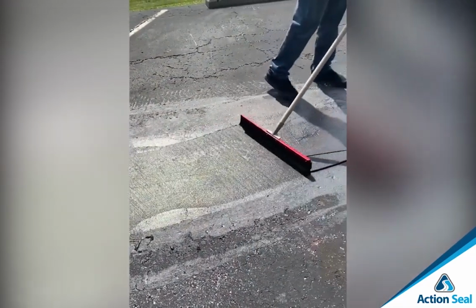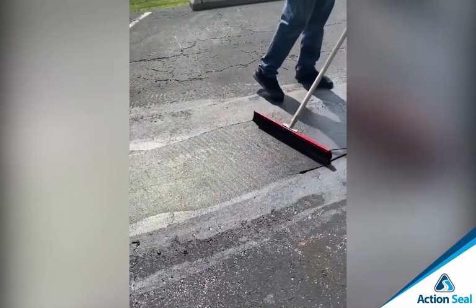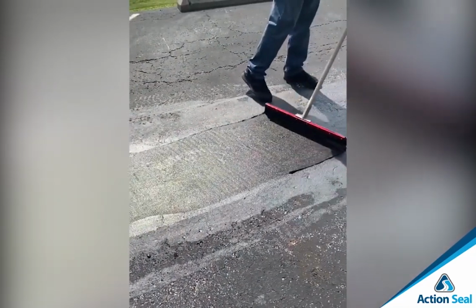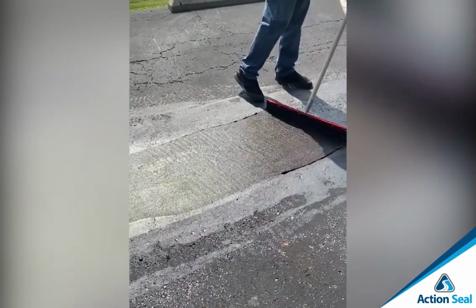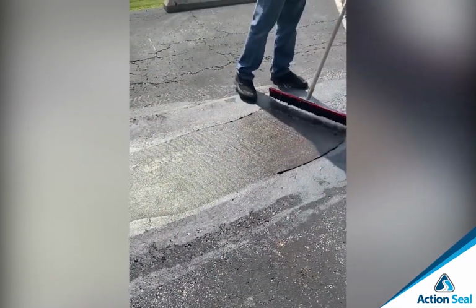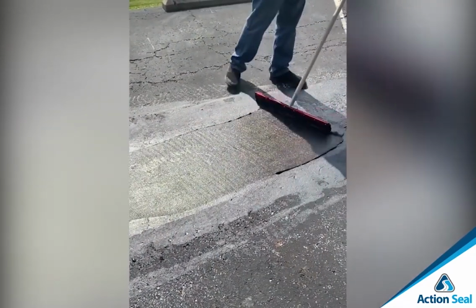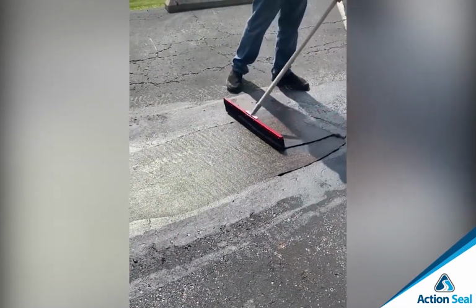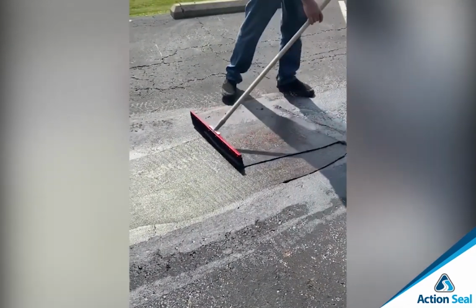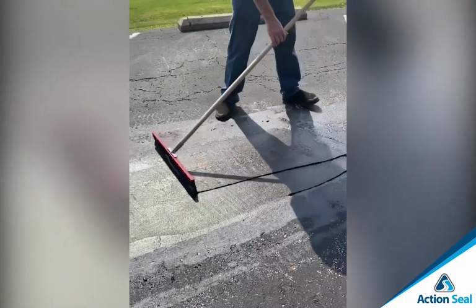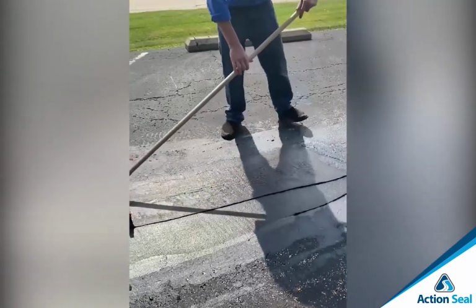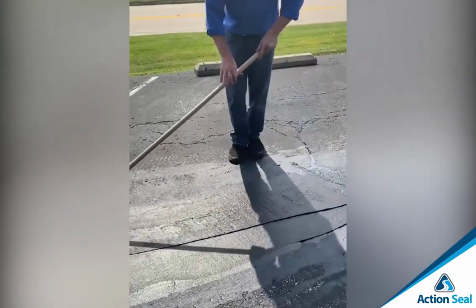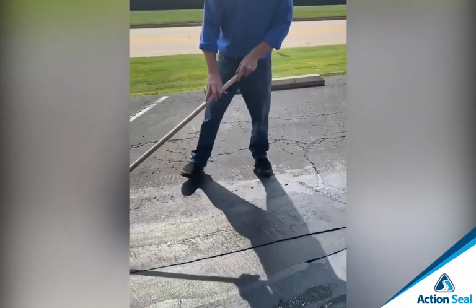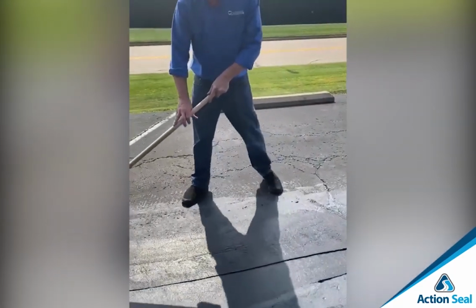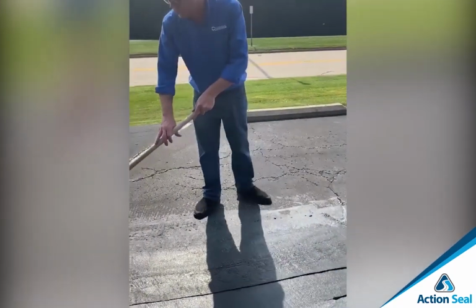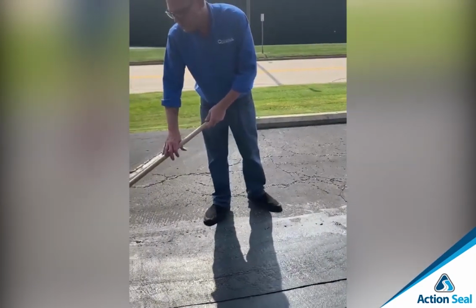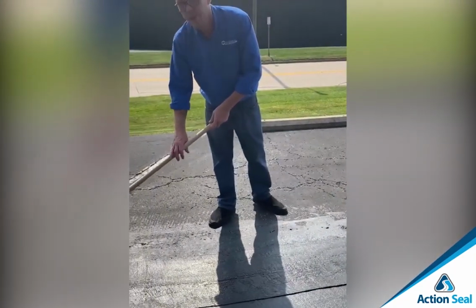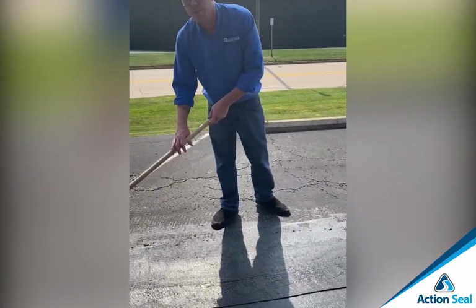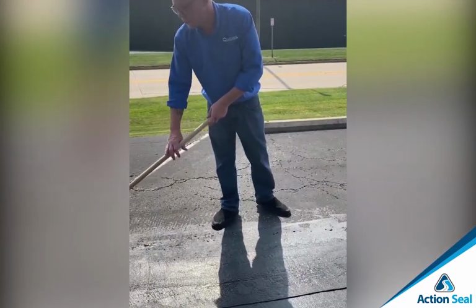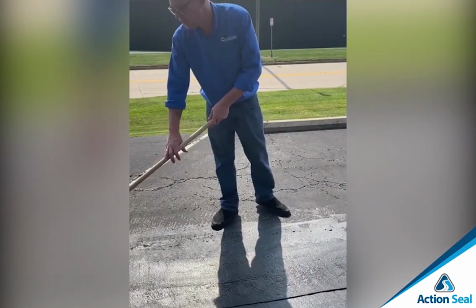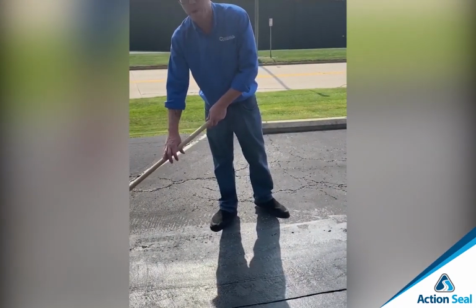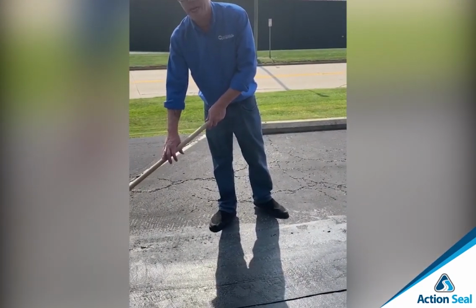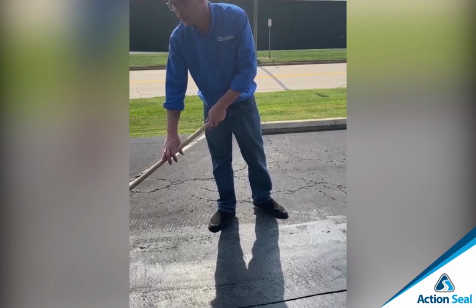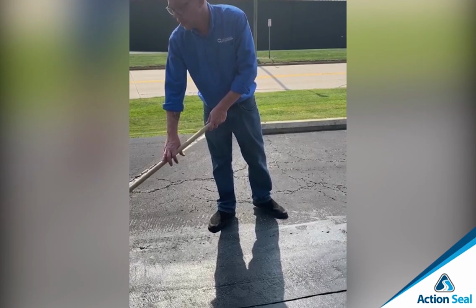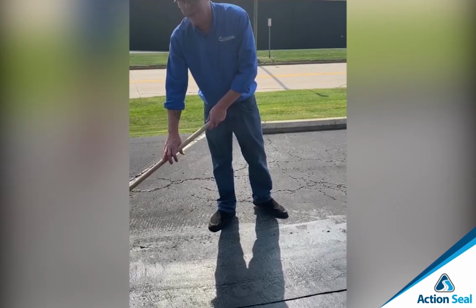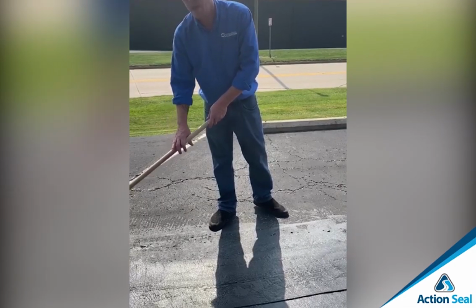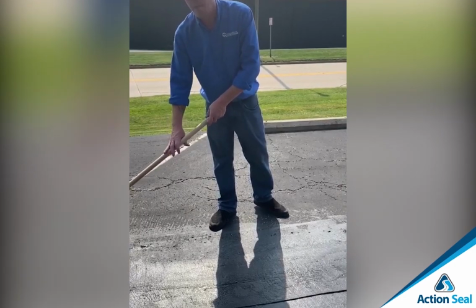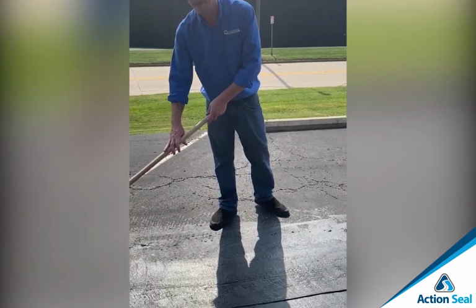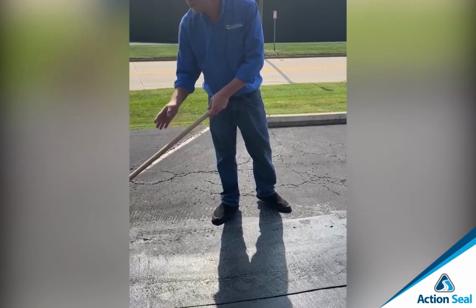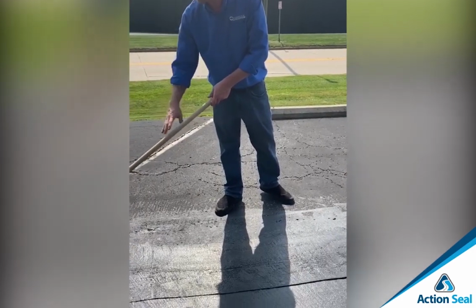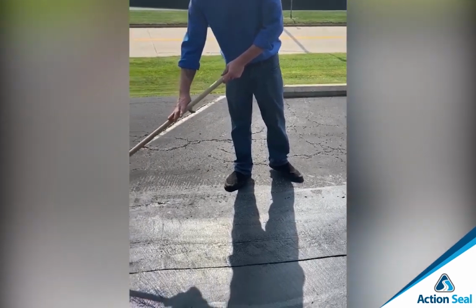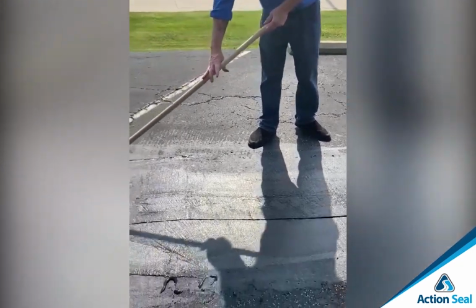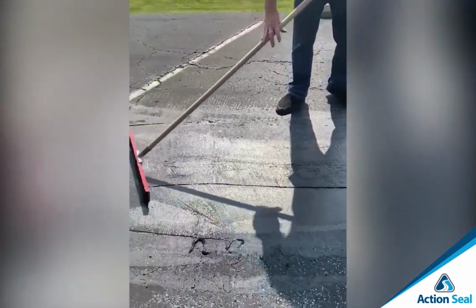Adam, what kind of coverage rate would you get with this Gator Patch? The Gator Patch gives you anywhere from 20 to 50 square feet per gallon, depending on how bad your surface is. Perfect.